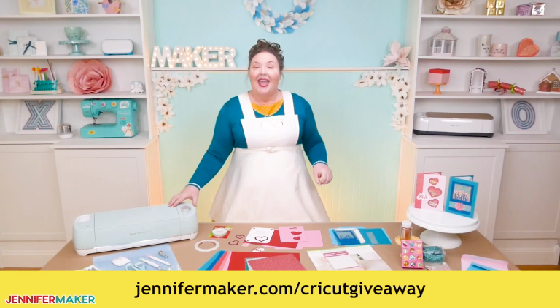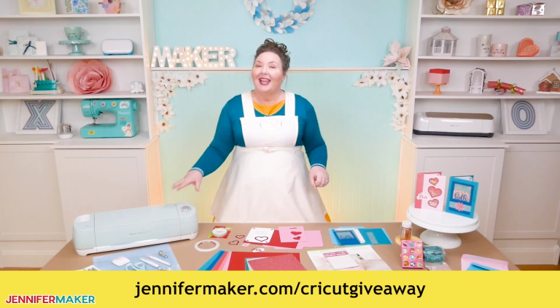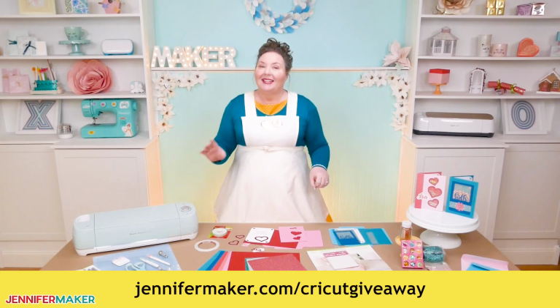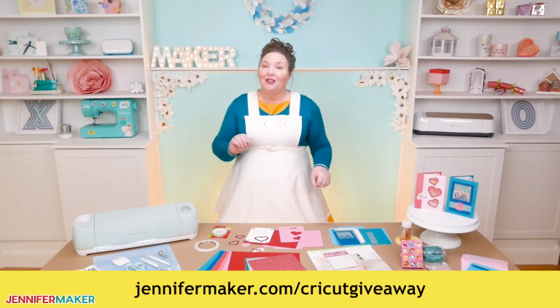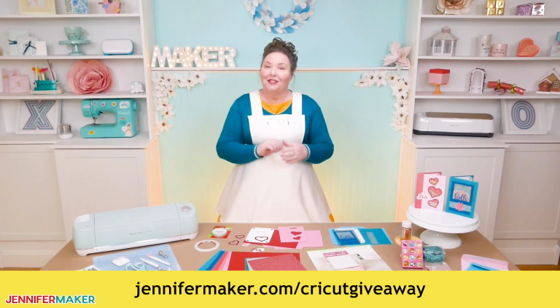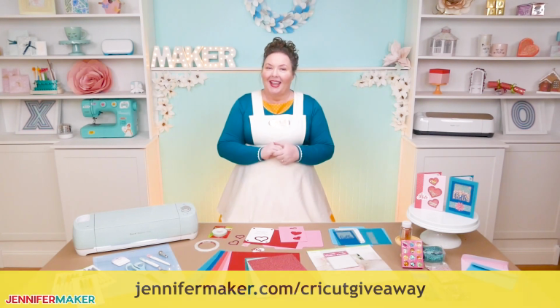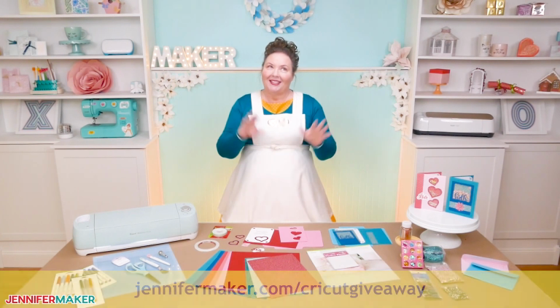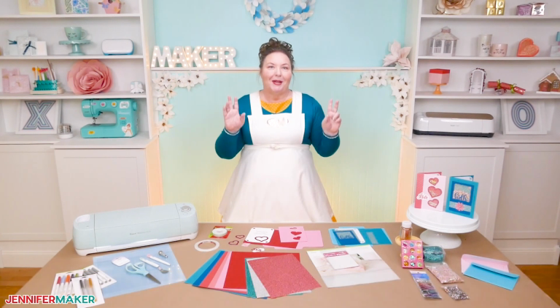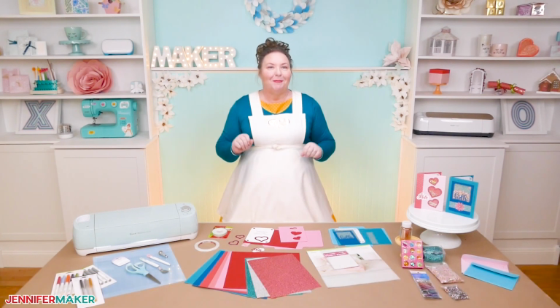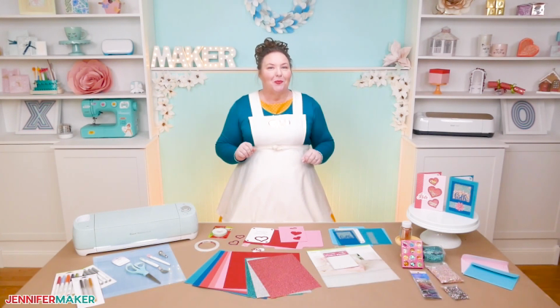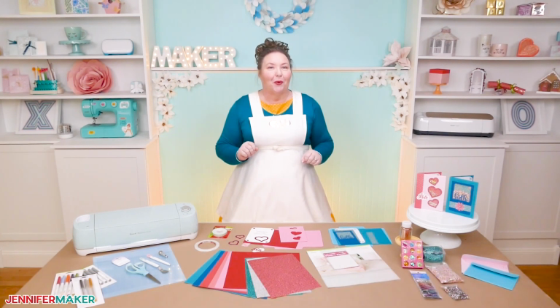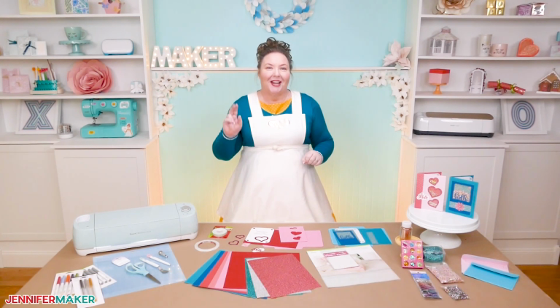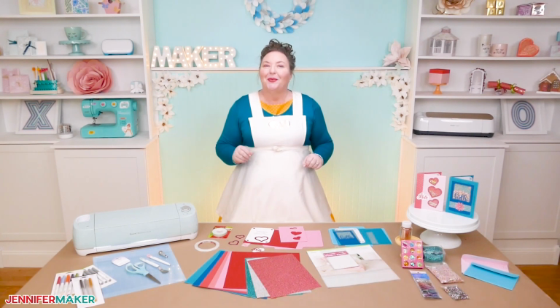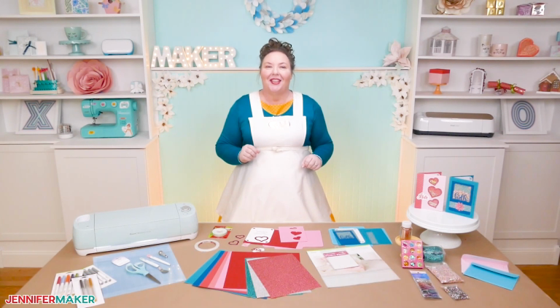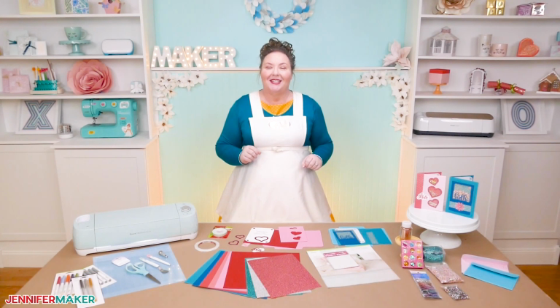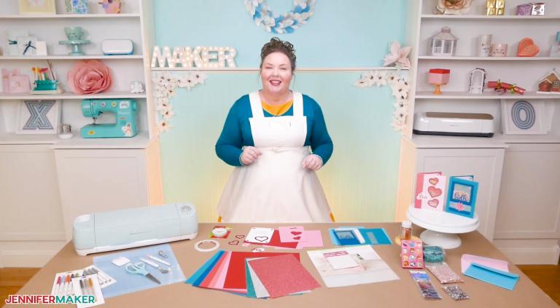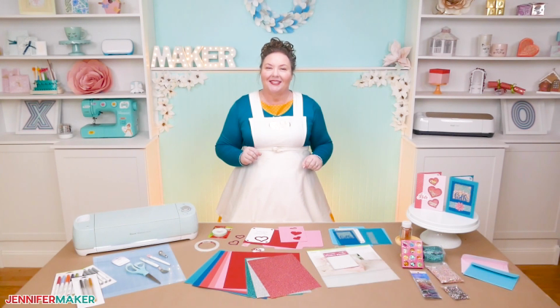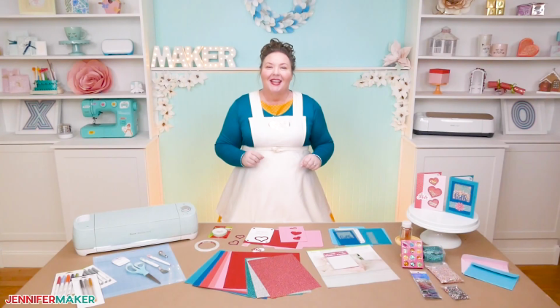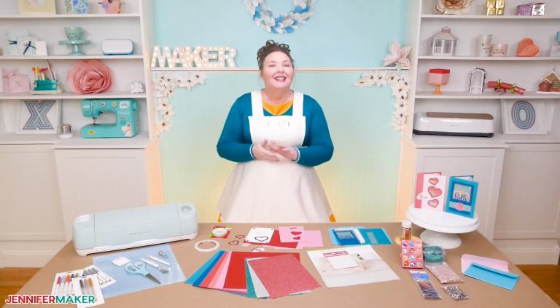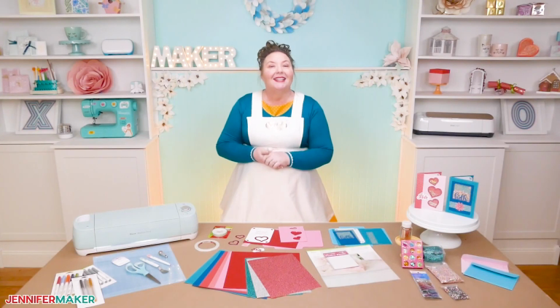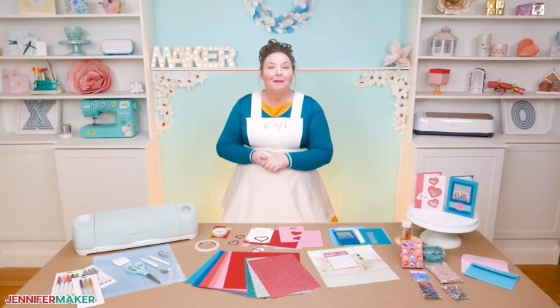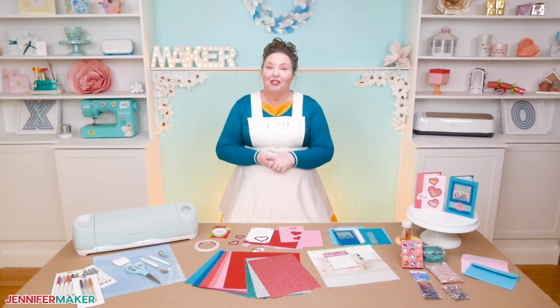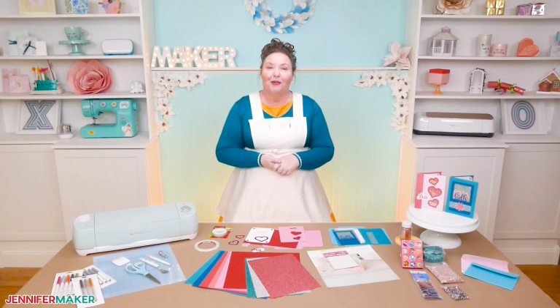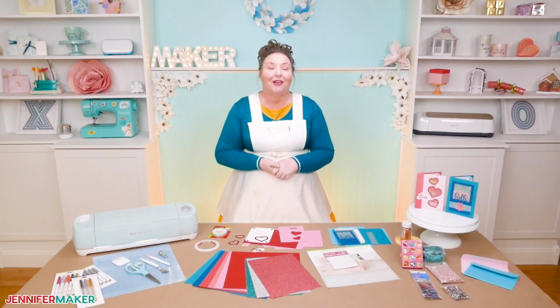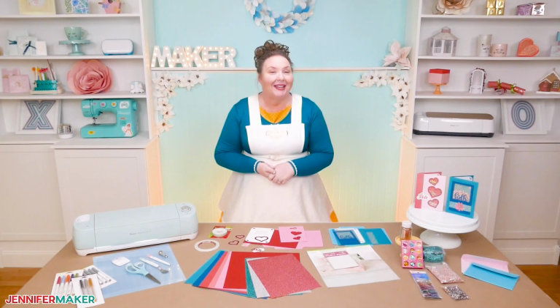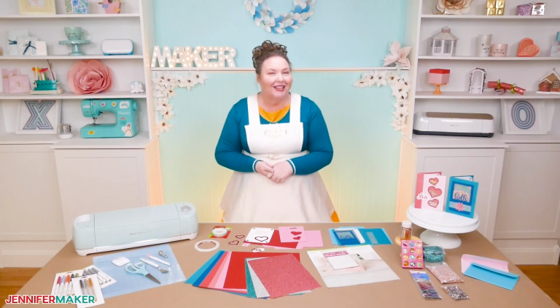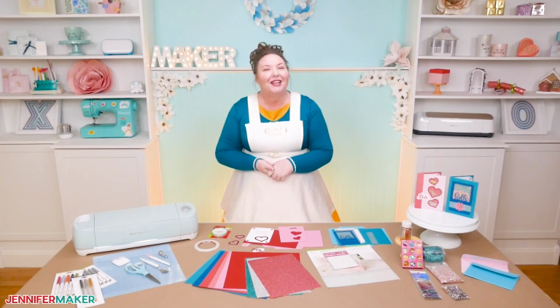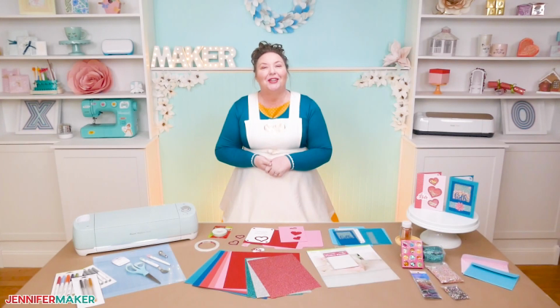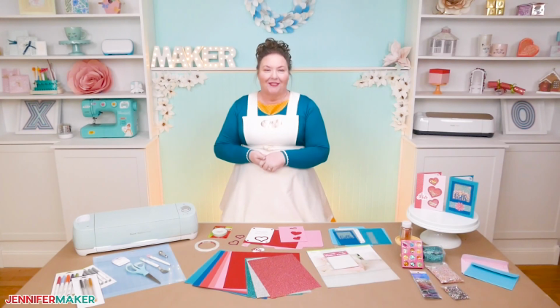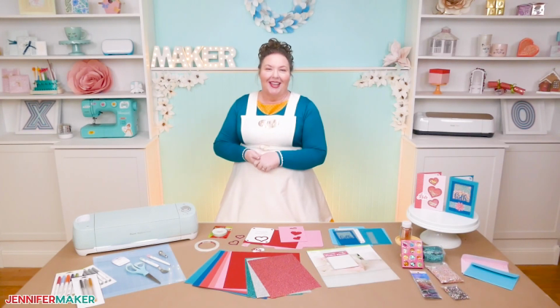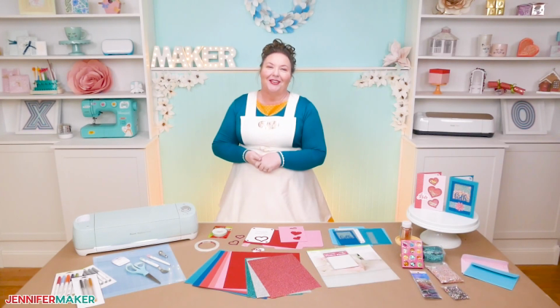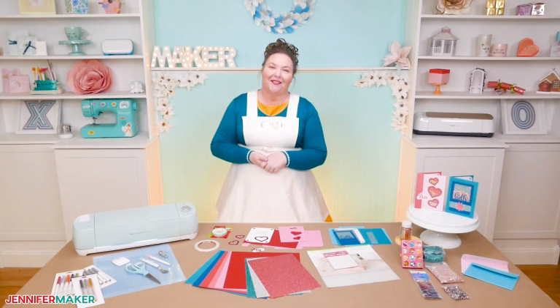And that's it for today, except for my tip — don't forget to wait for the end. Until next time, this is Jennifer Maker reminding you to craft a life you love.